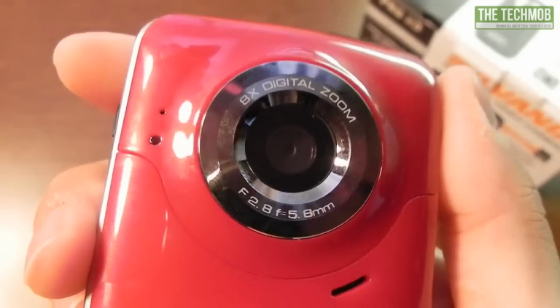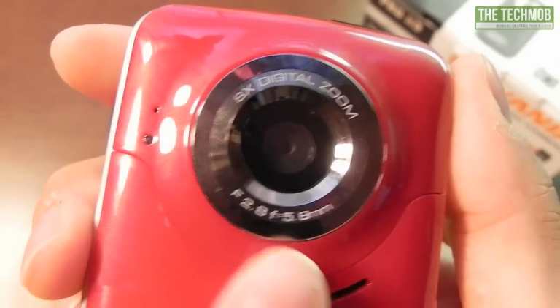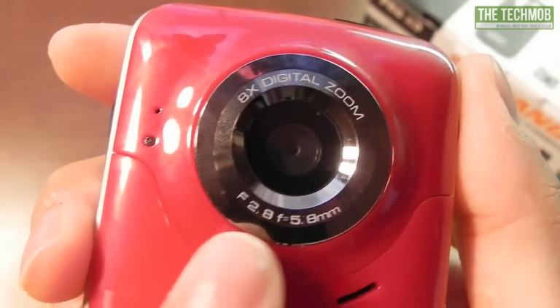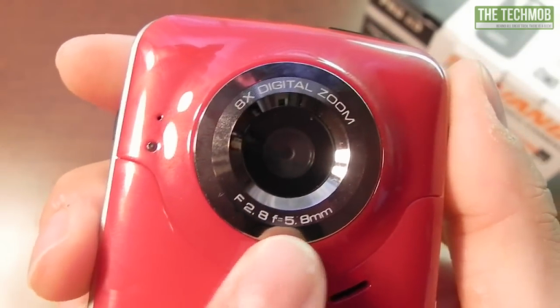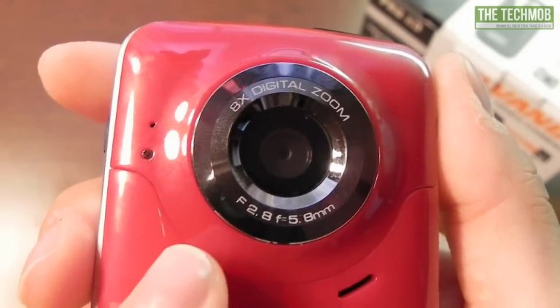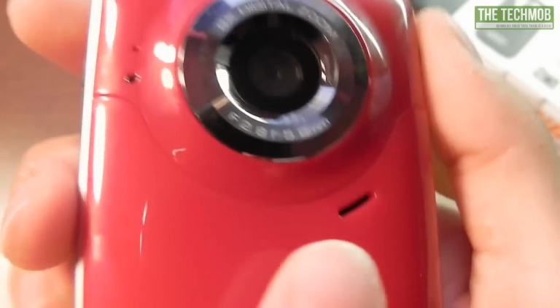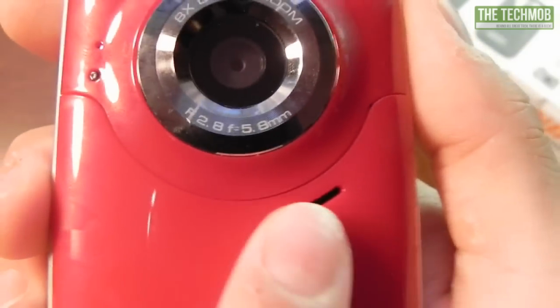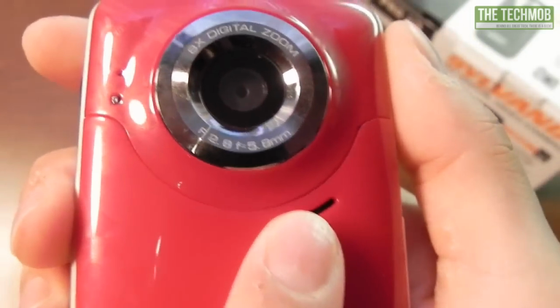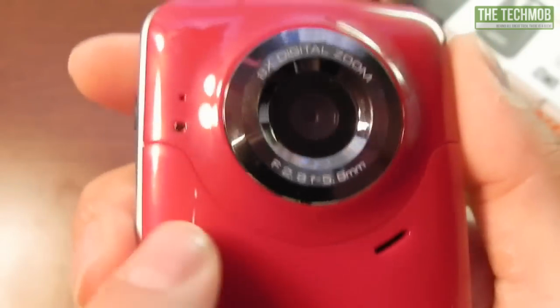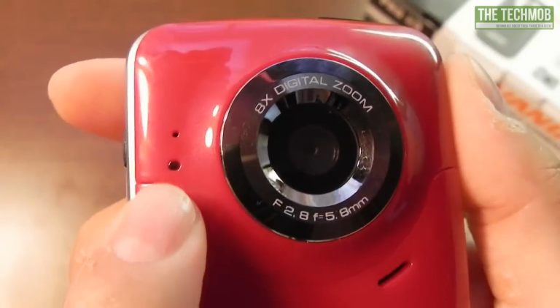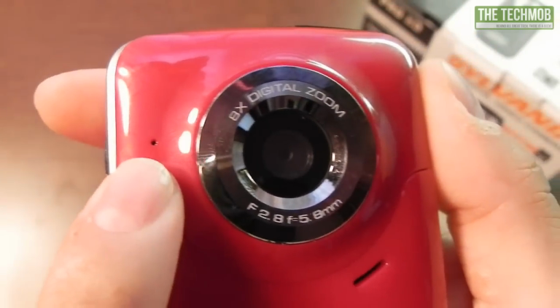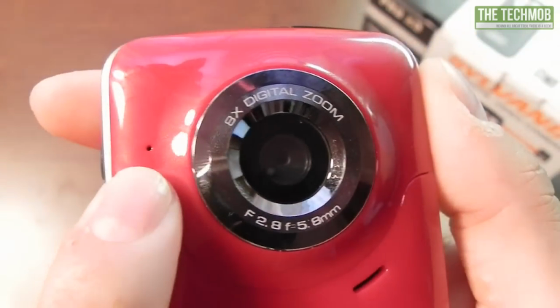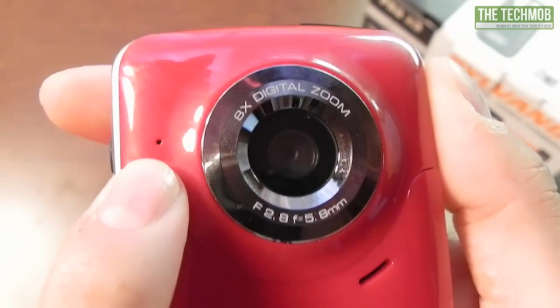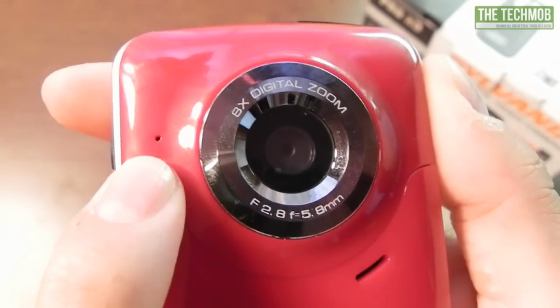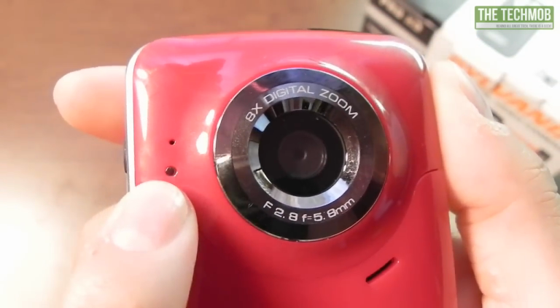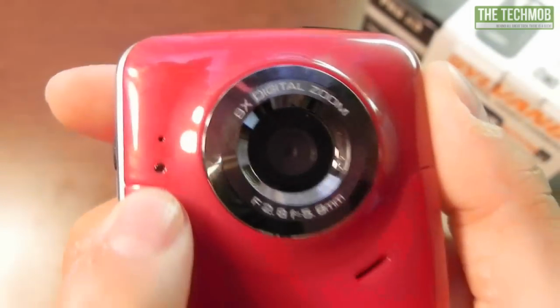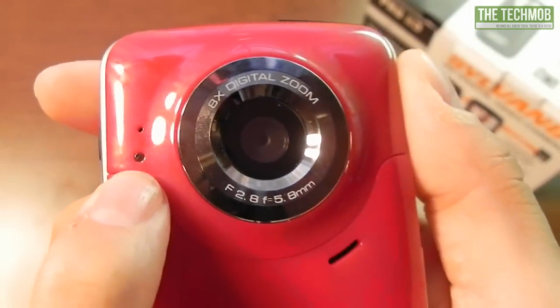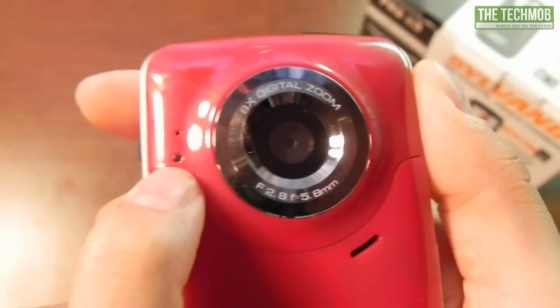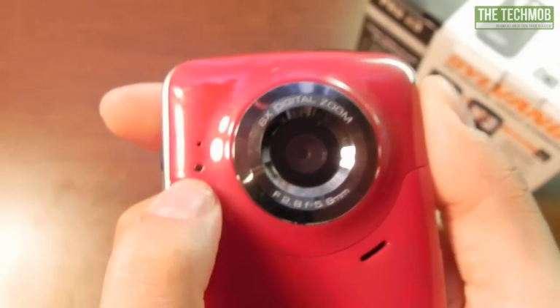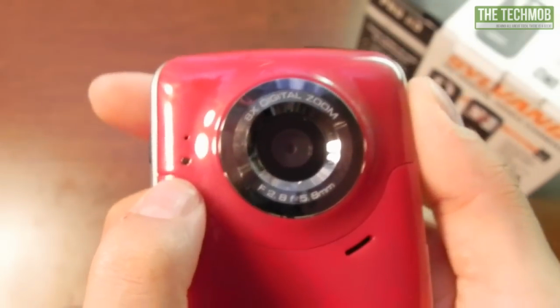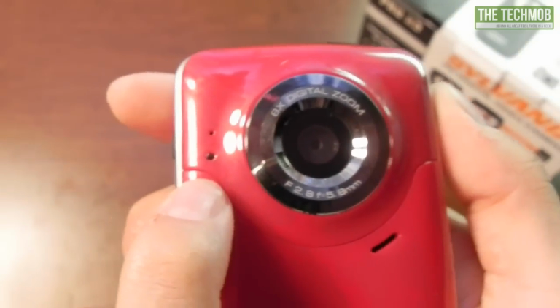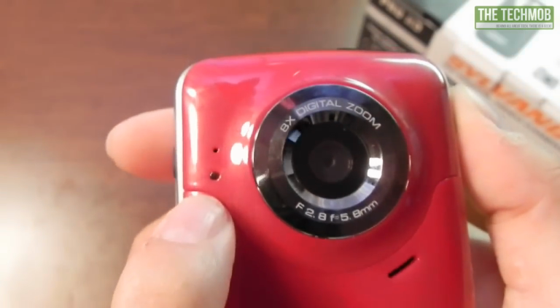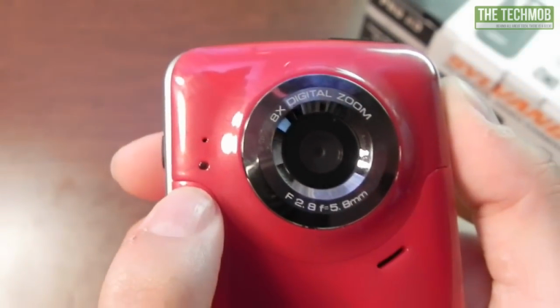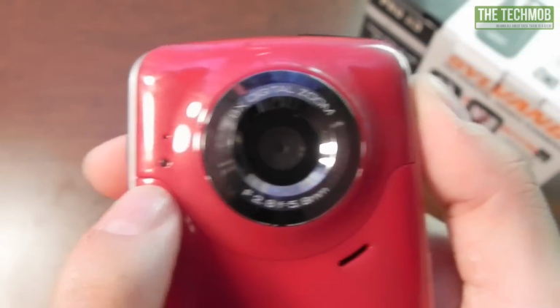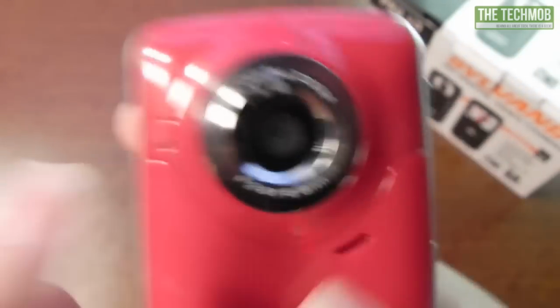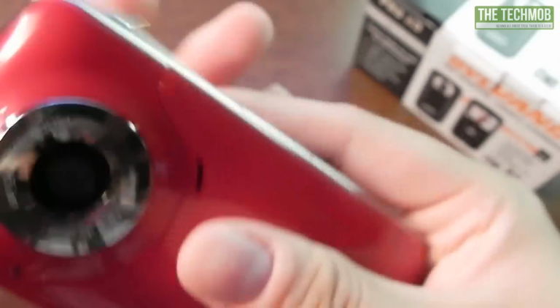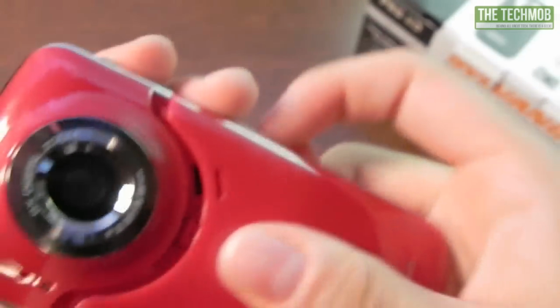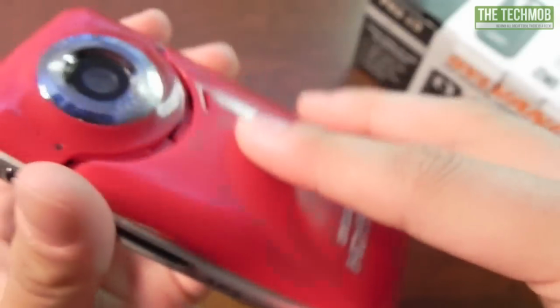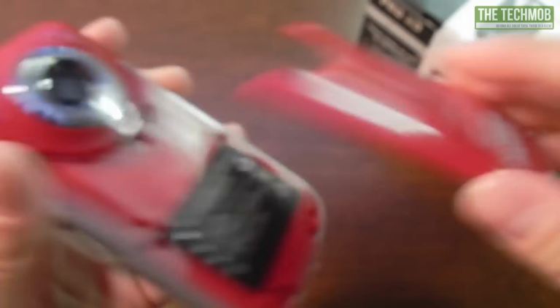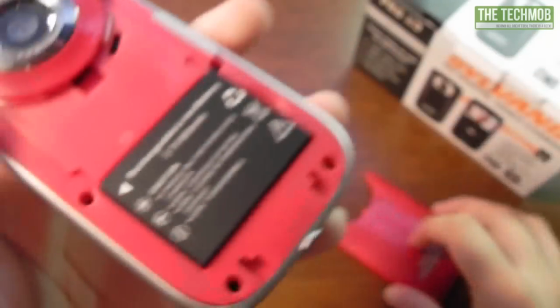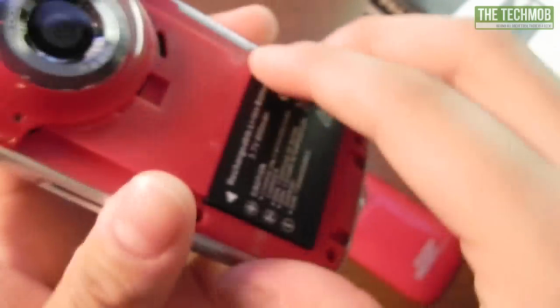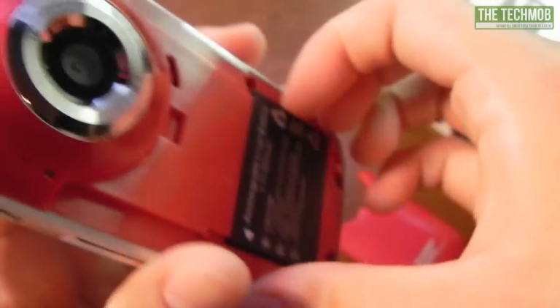Here's some lens information. Here is the speaker, and here is a little microphone port. Here is the LED light which will shine red whenever you are charging the camera, because this does have a rechargeable battery.